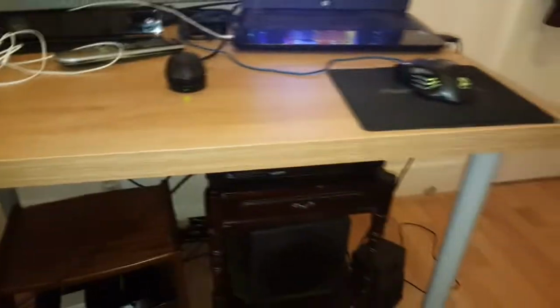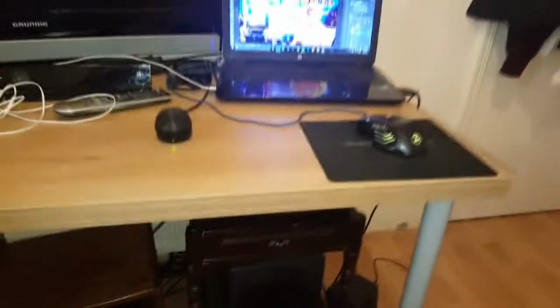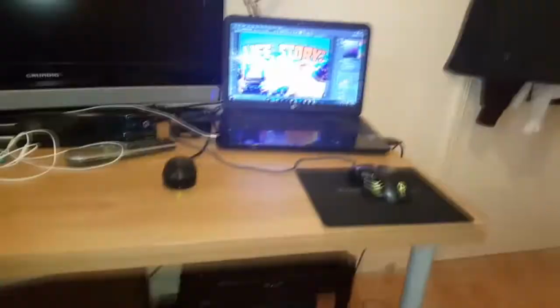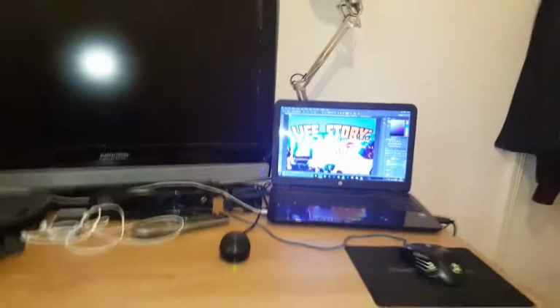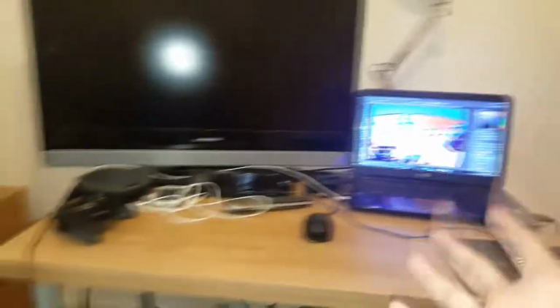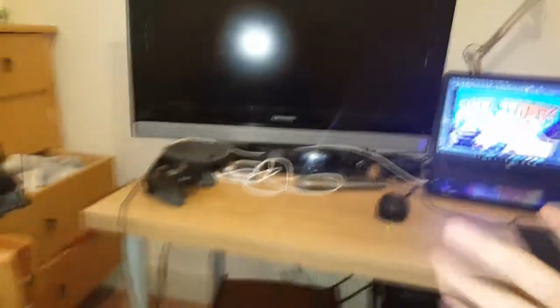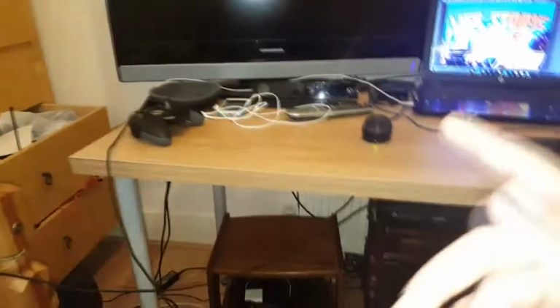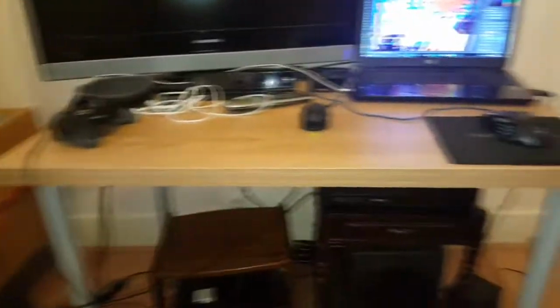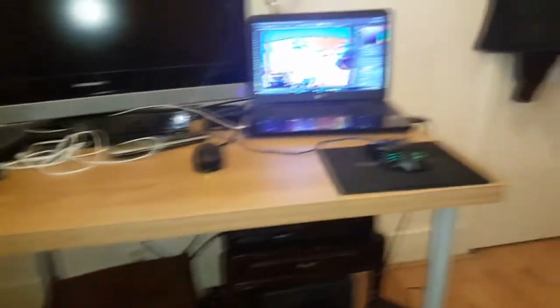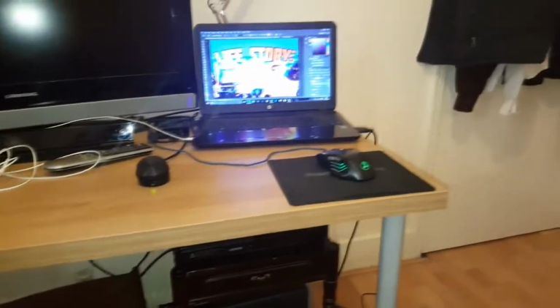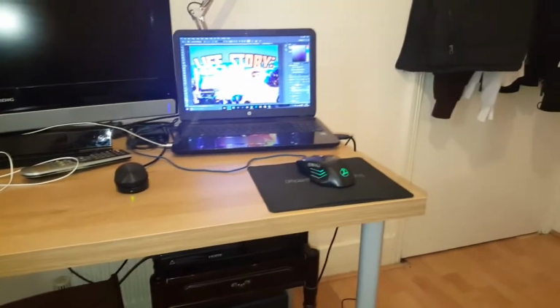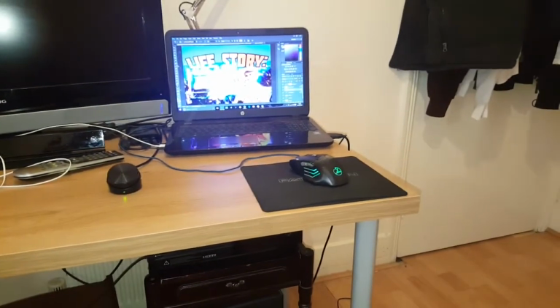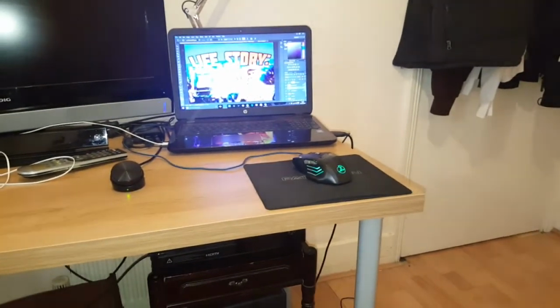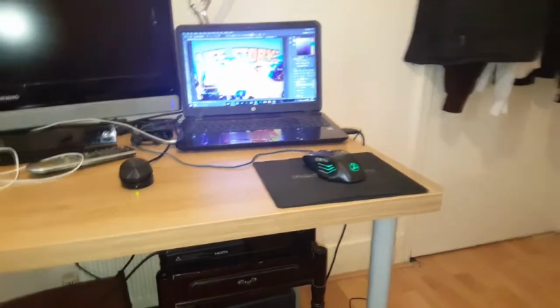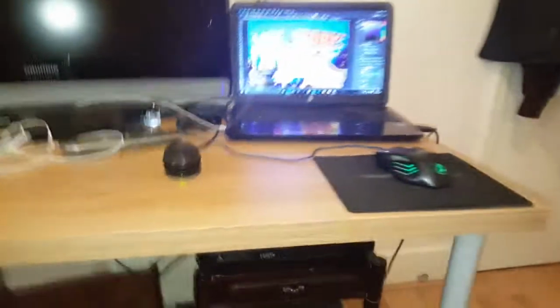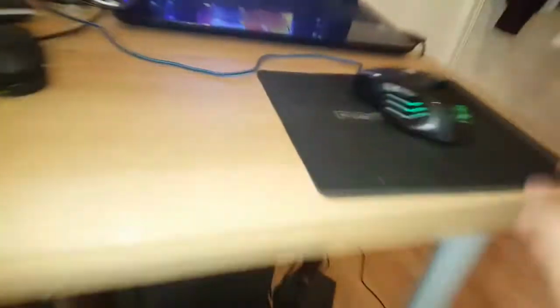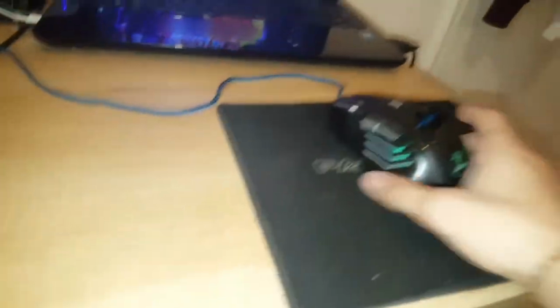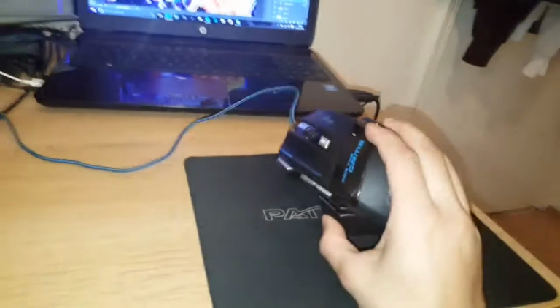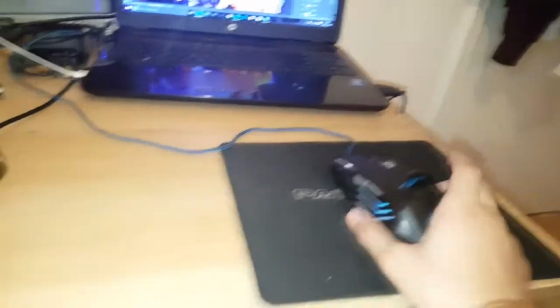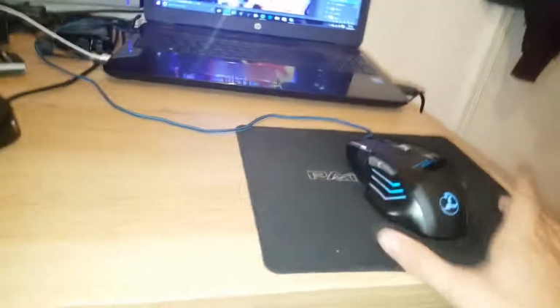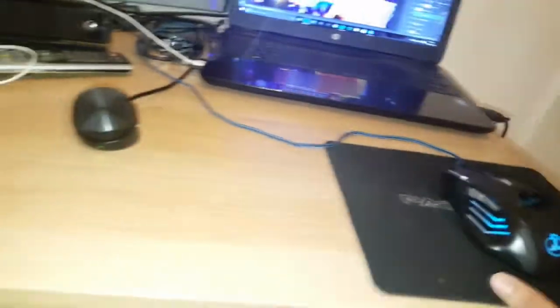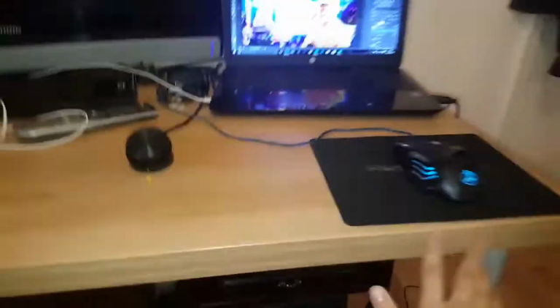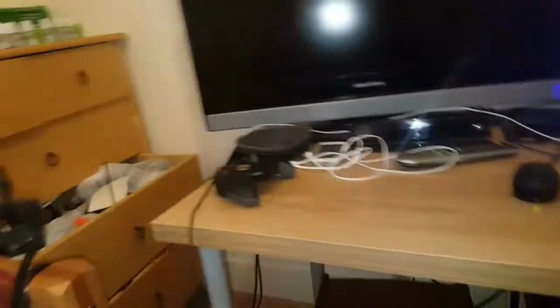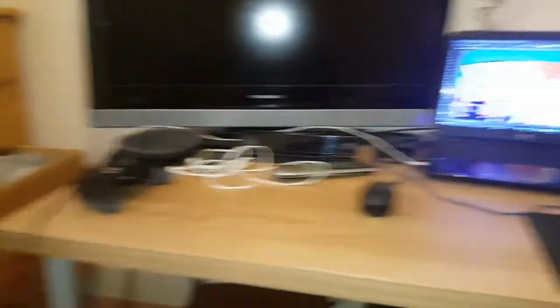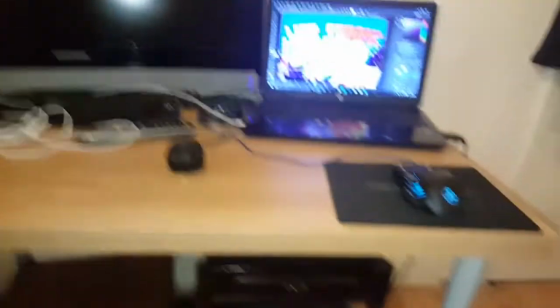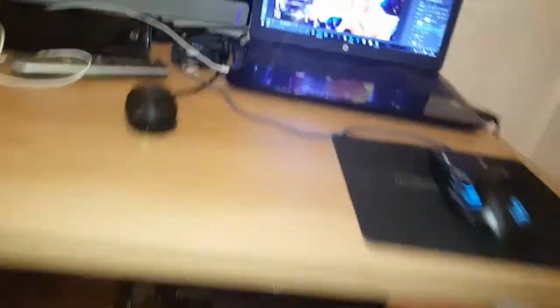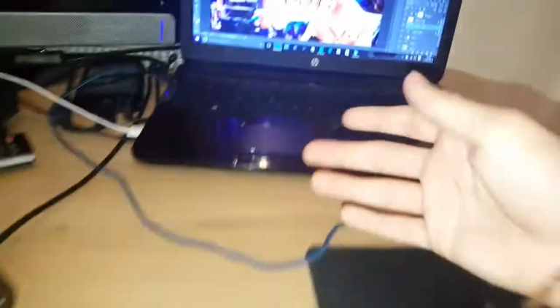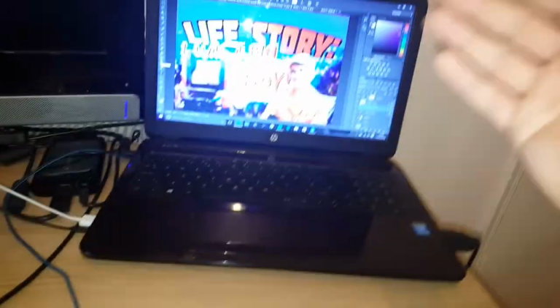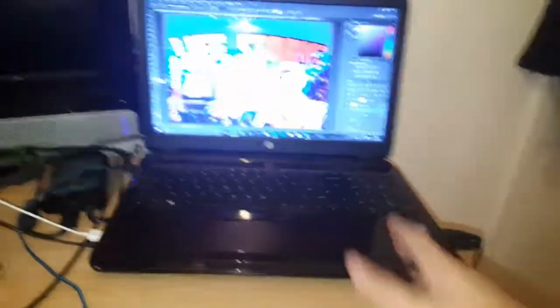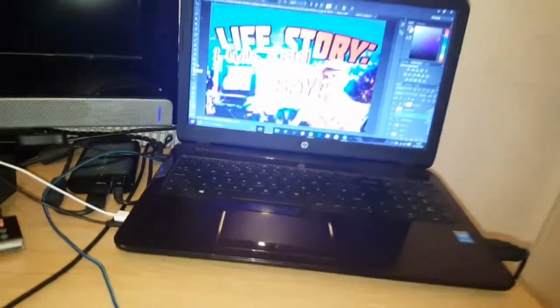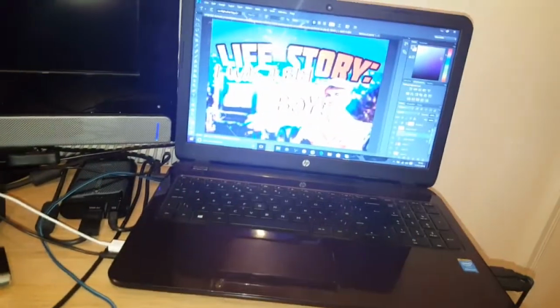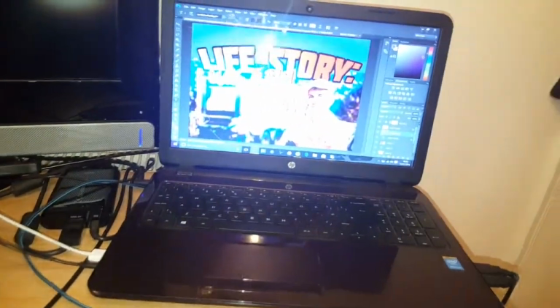Where shall I start? Number one — the mouse. Very simple, I put it in a corner because that's the best place on this desk. And then the laptop here with all my software.